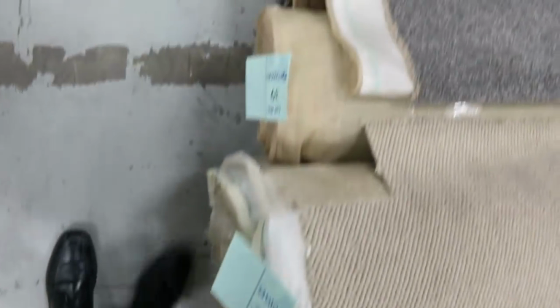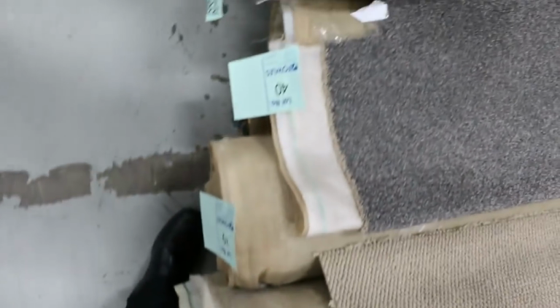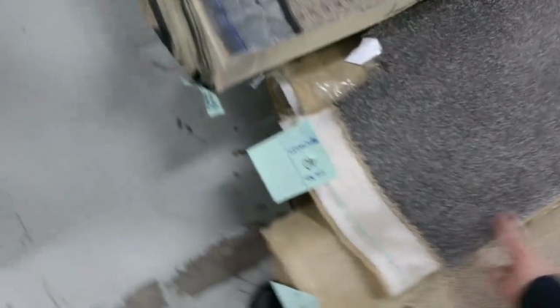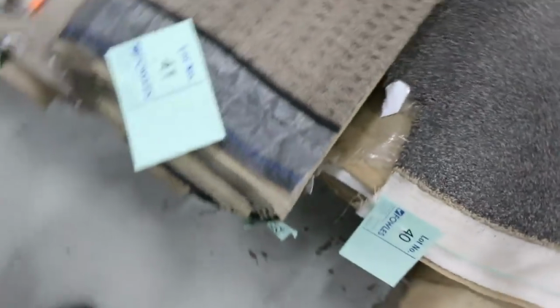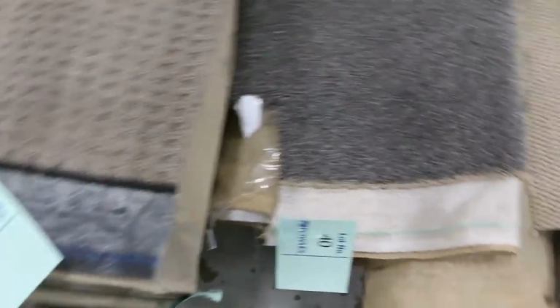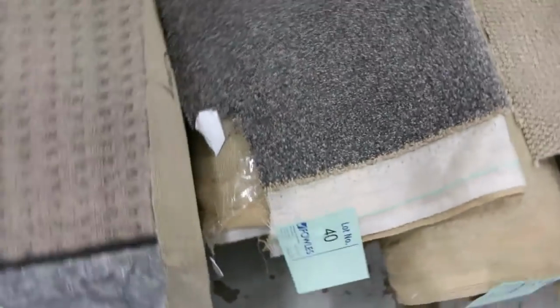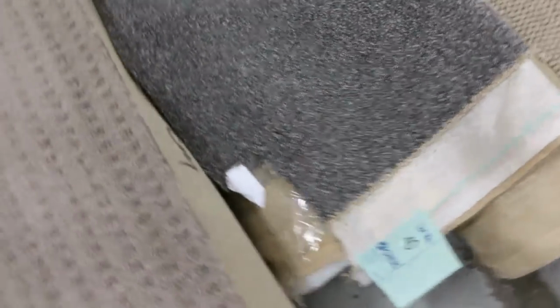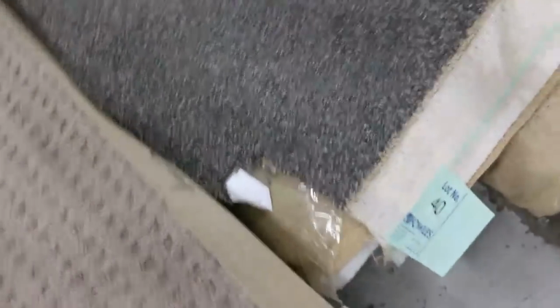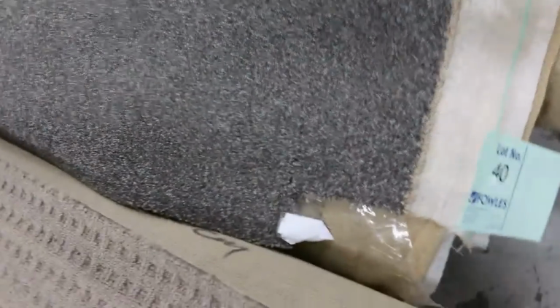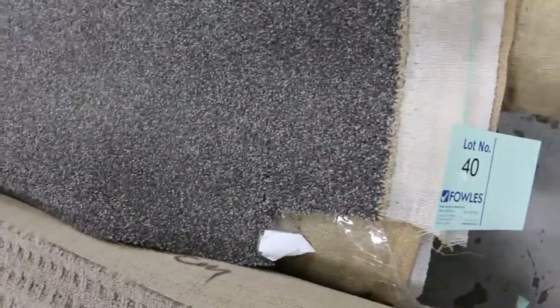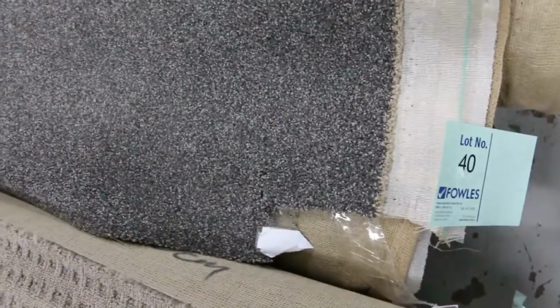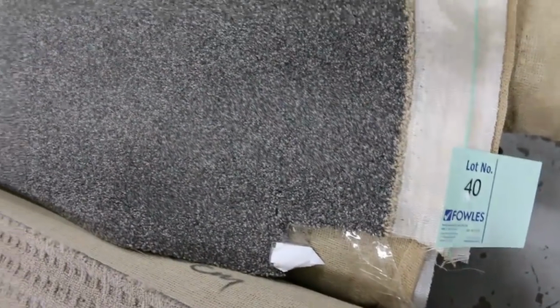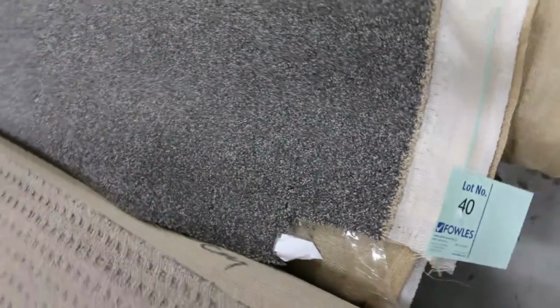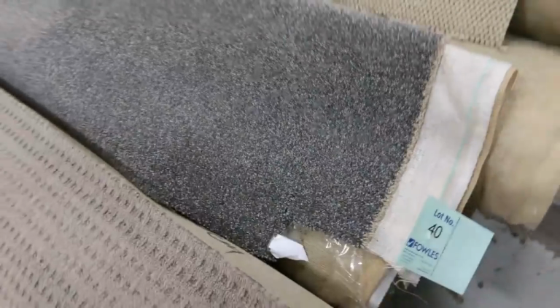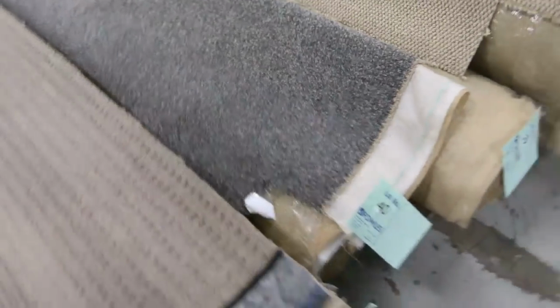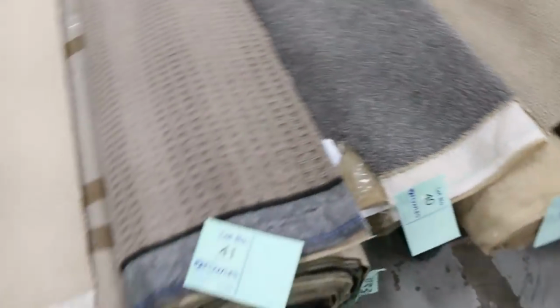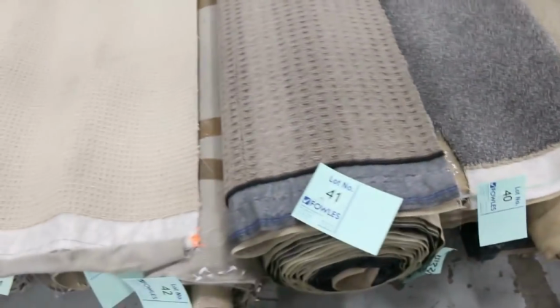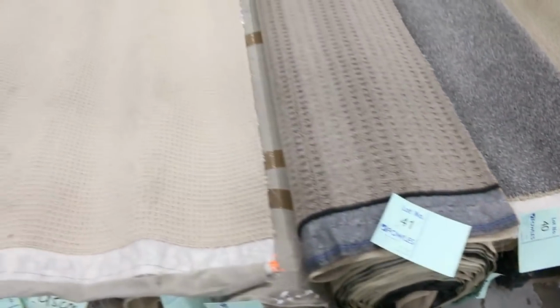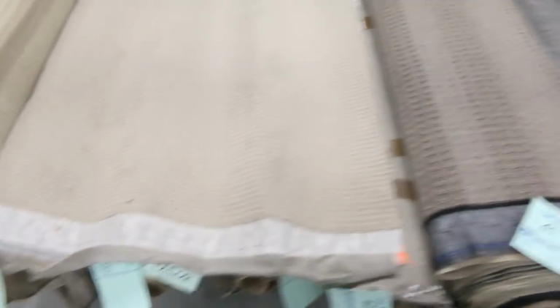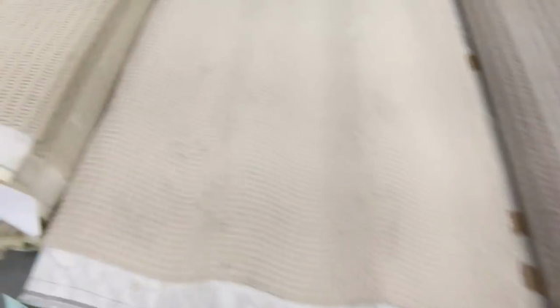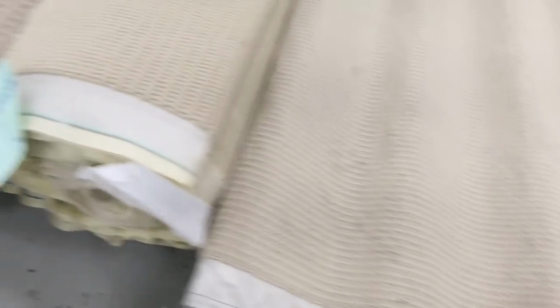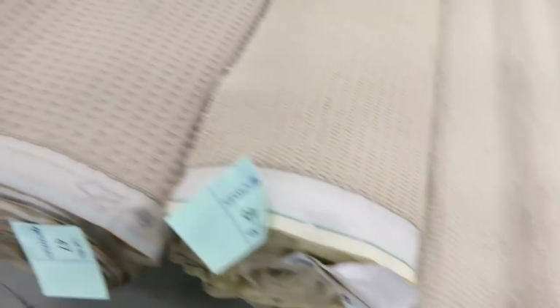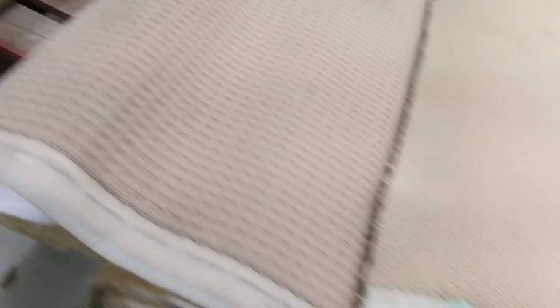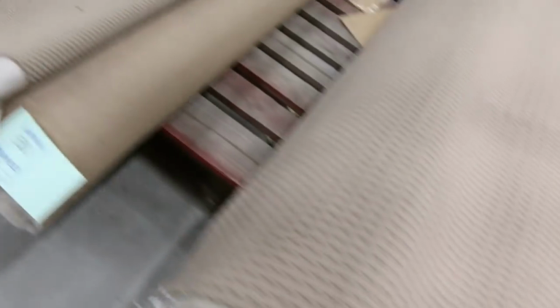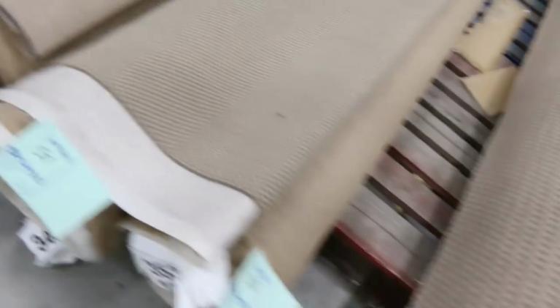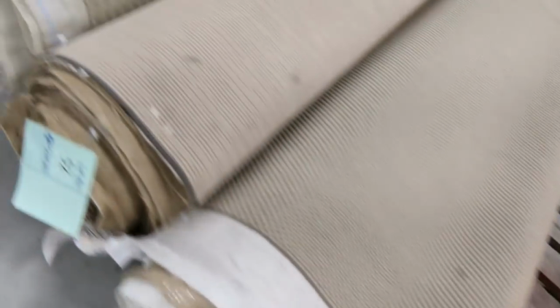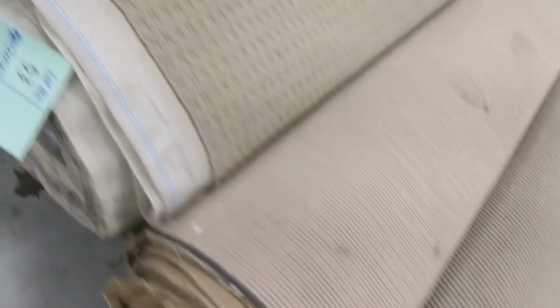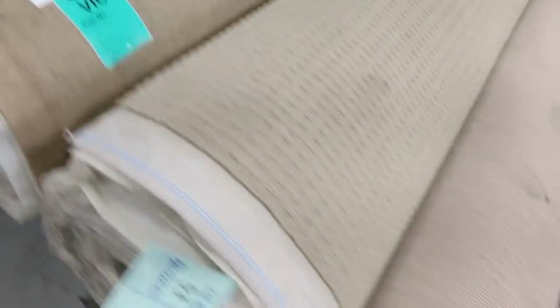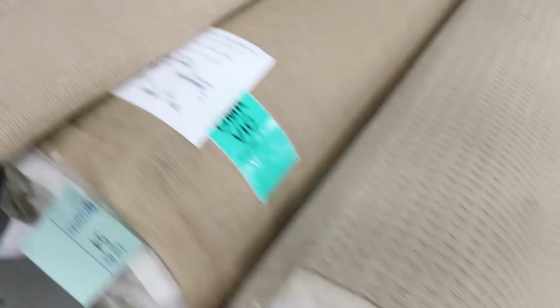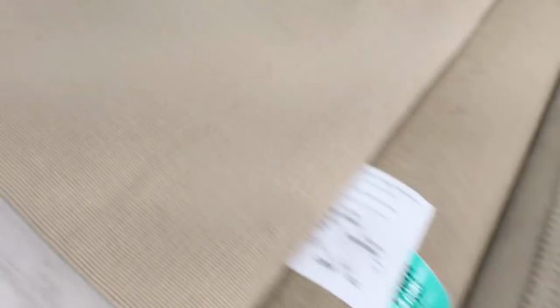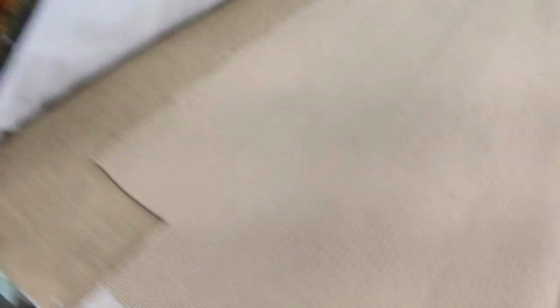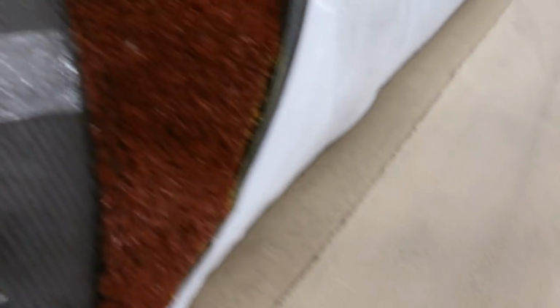Lots of loop piles — some charcoals and greys there. Lot number 39 and 40 are the same; we're going to put those two up together, giving you a couple of nice little room sizes. That'll probably sell for around about $30 to $35. Lots of these loop piles which generally sell from $25 a broadloom meter, and there's plenty of them to get through.